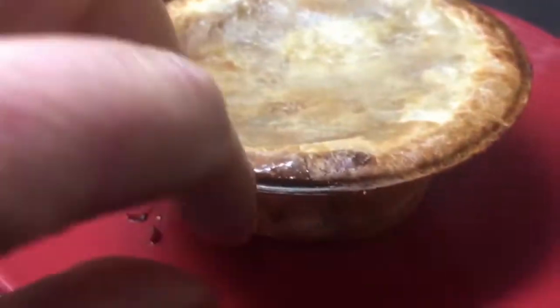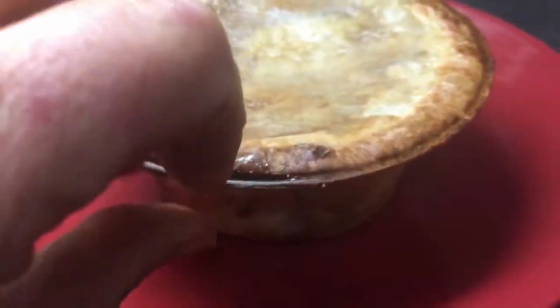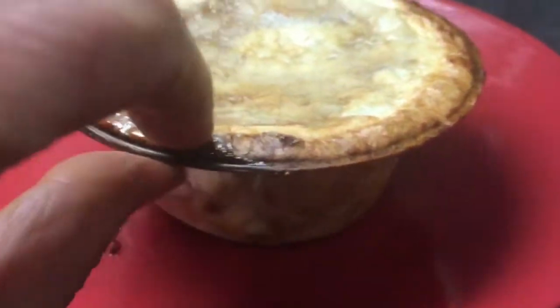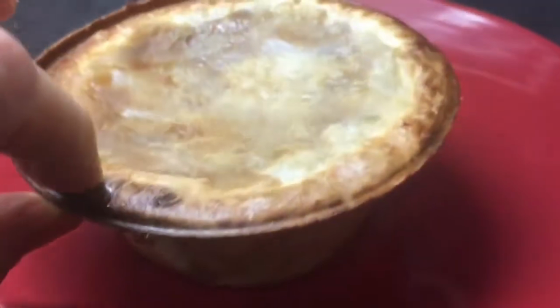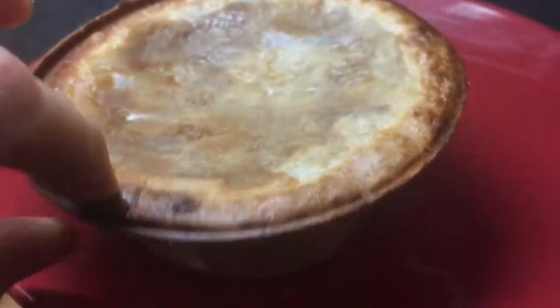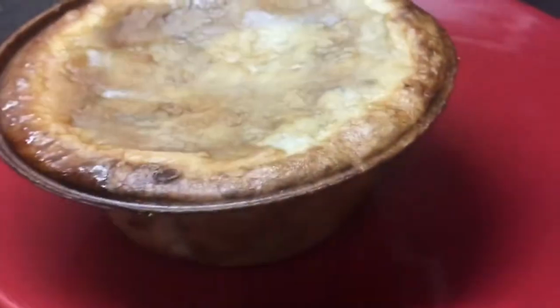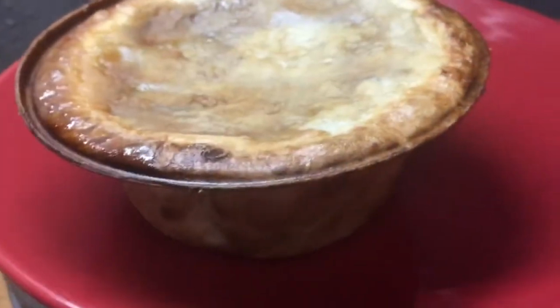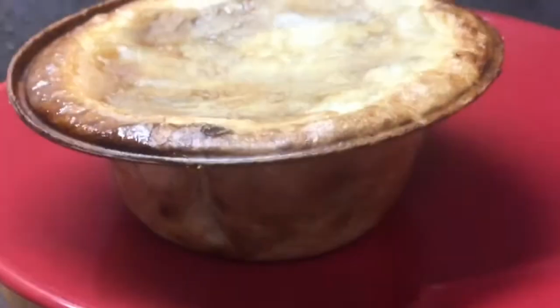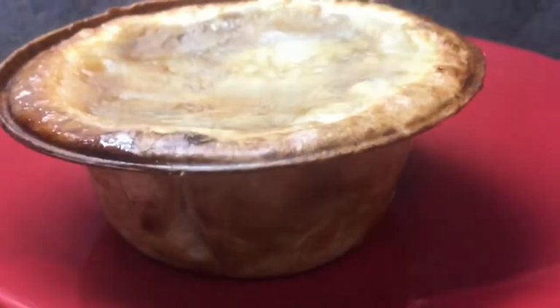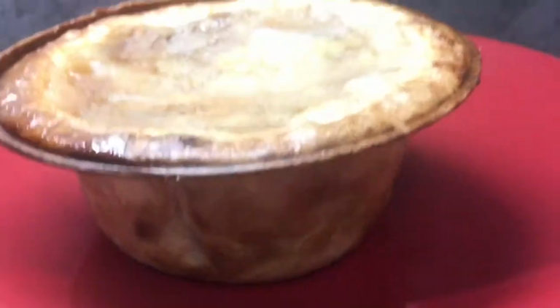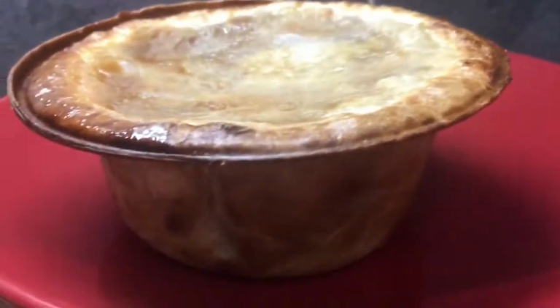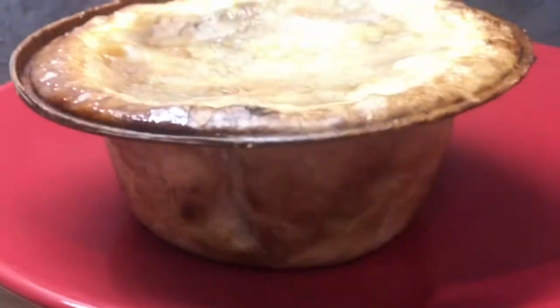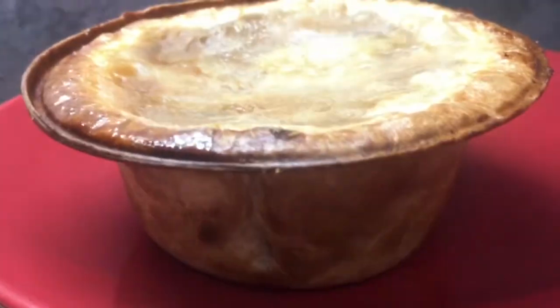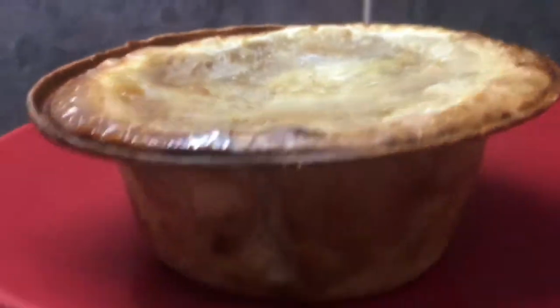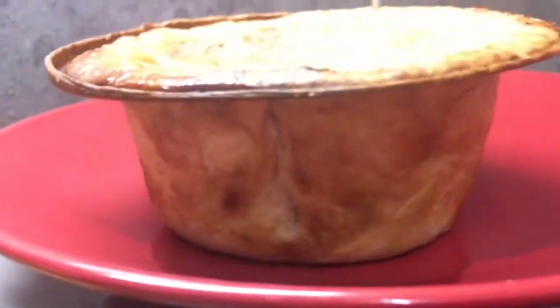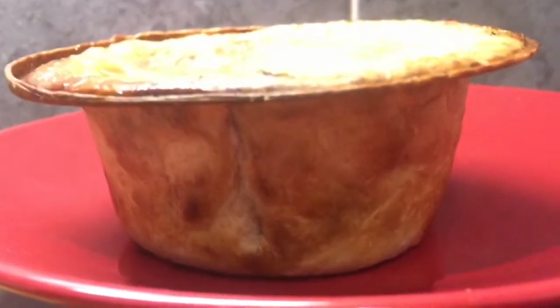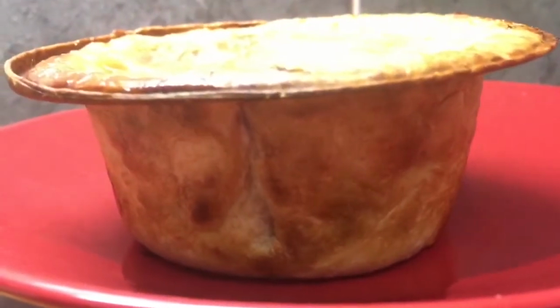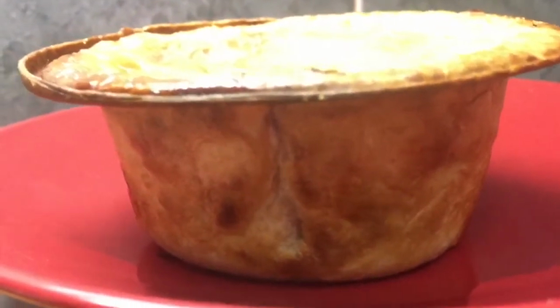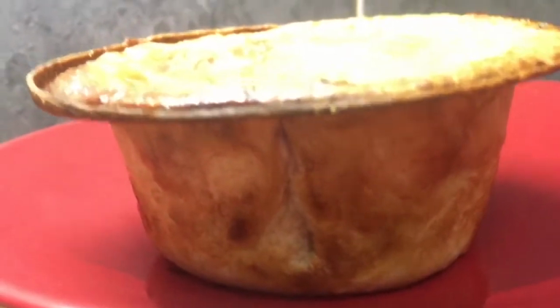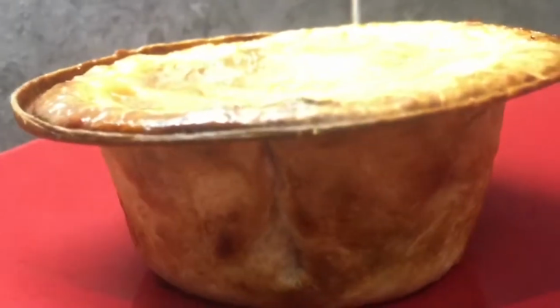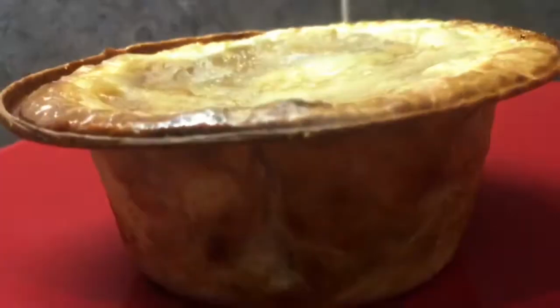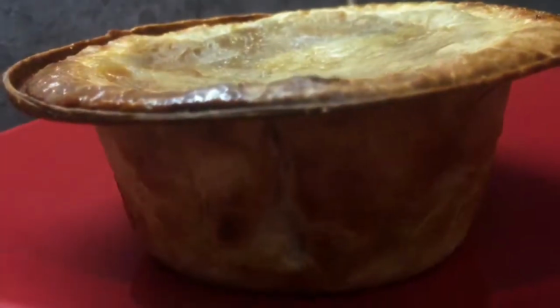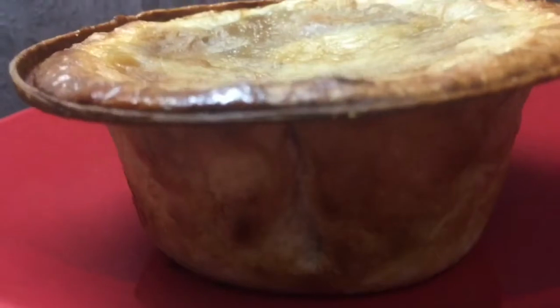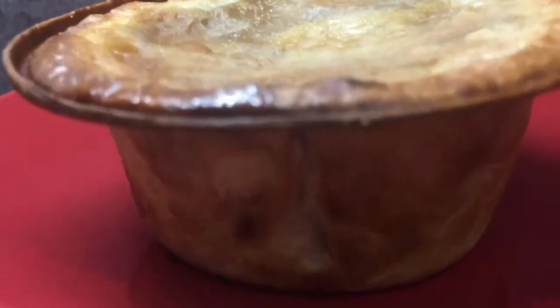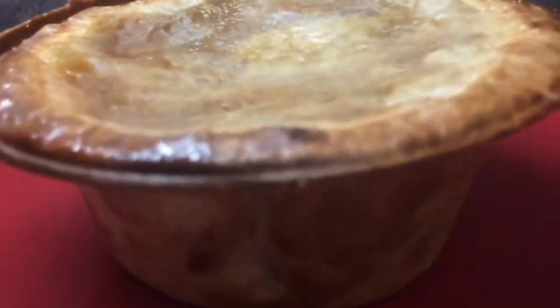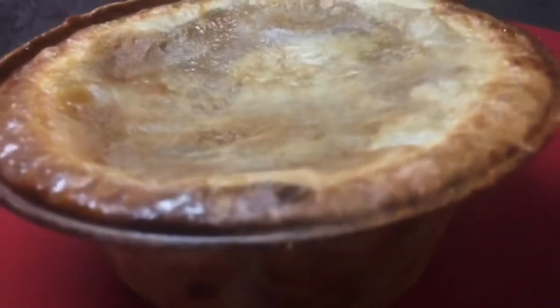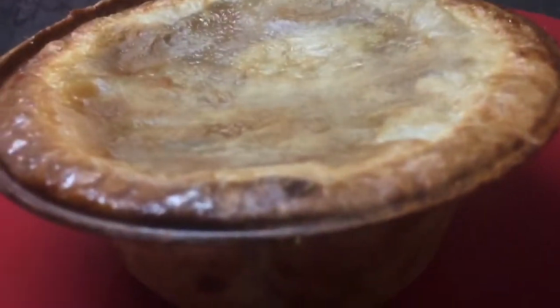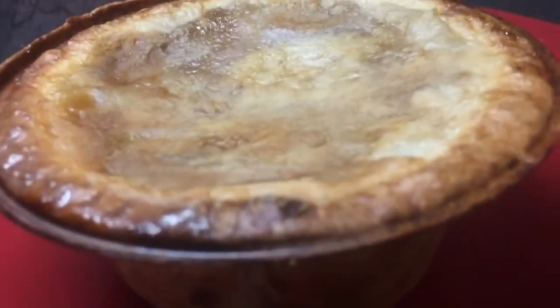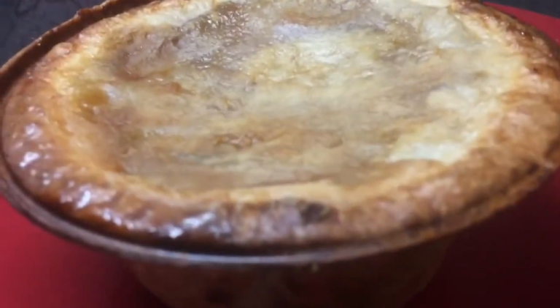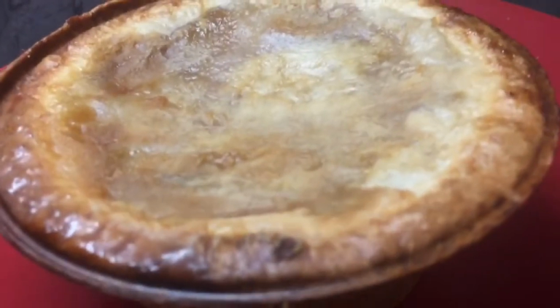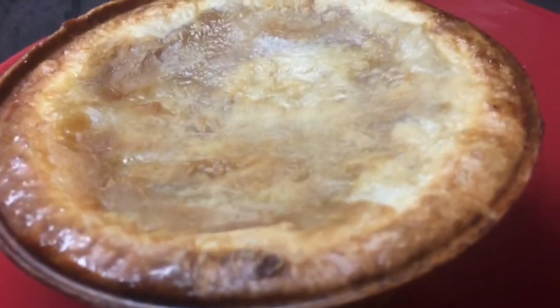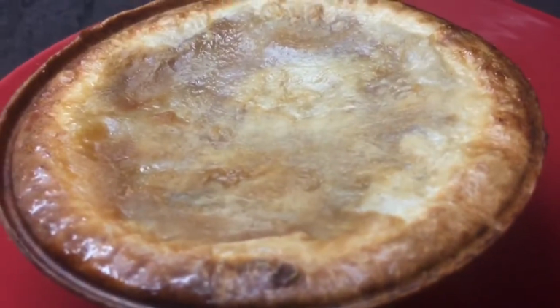I'm going to make myself a little cosy side treat. Time for Lisa to tuck into this delicious pudding.